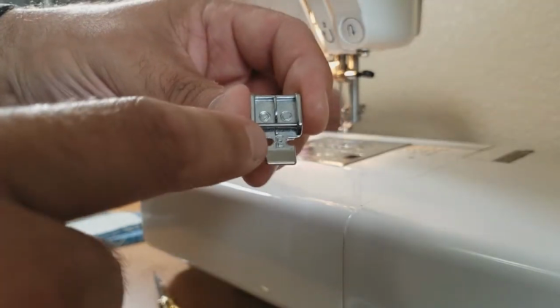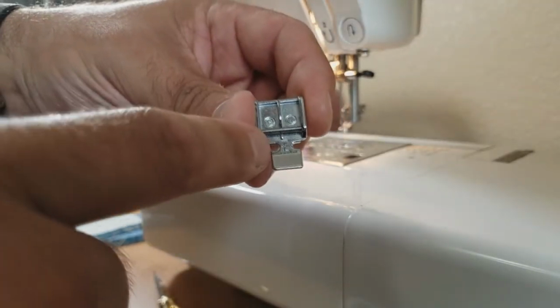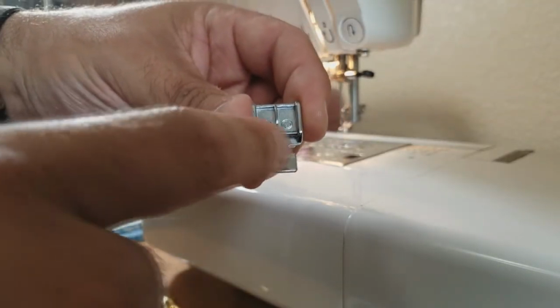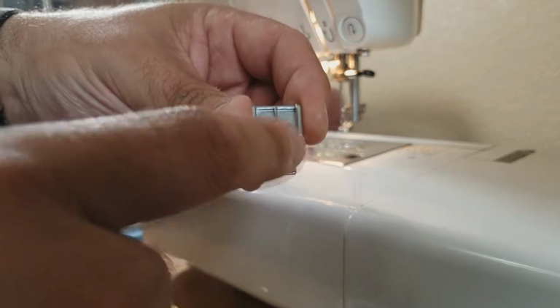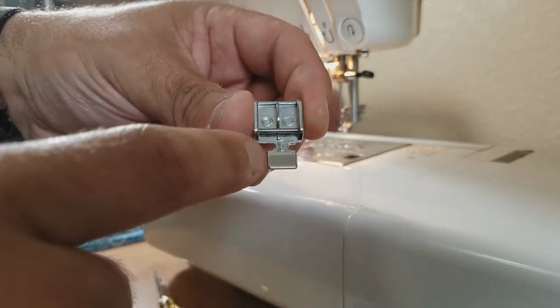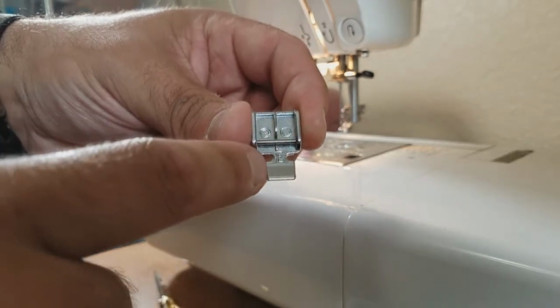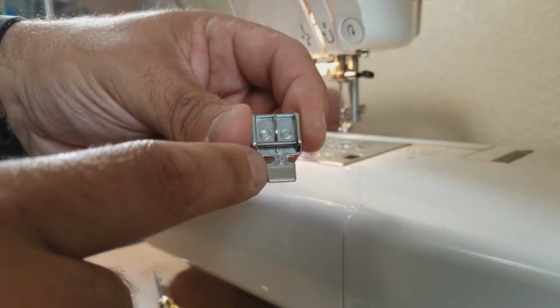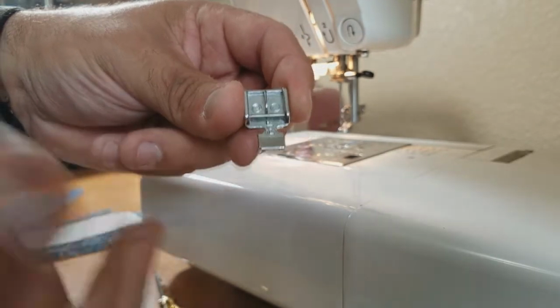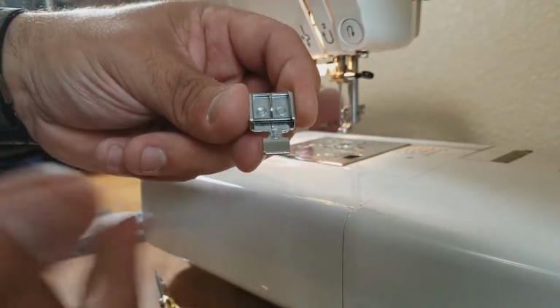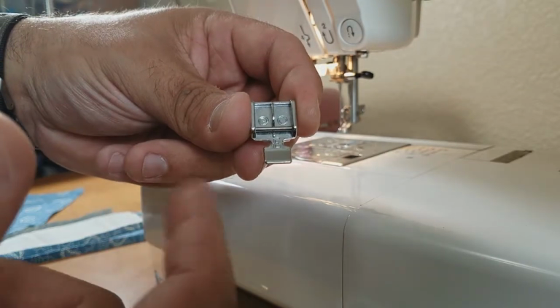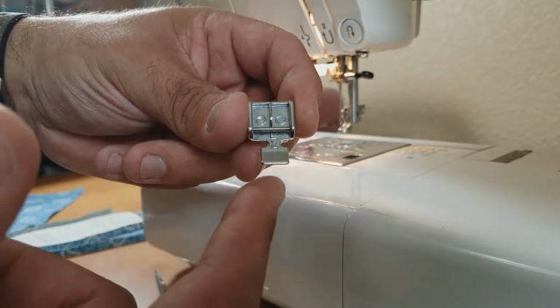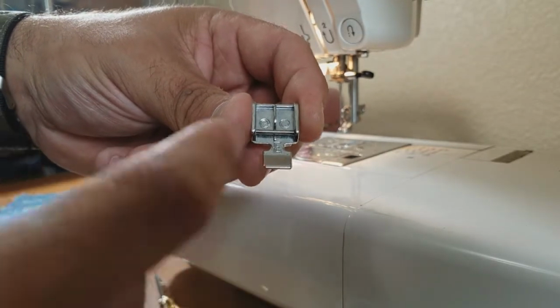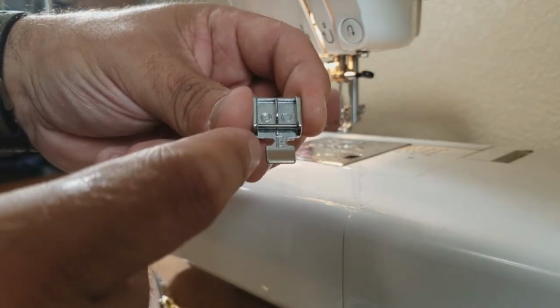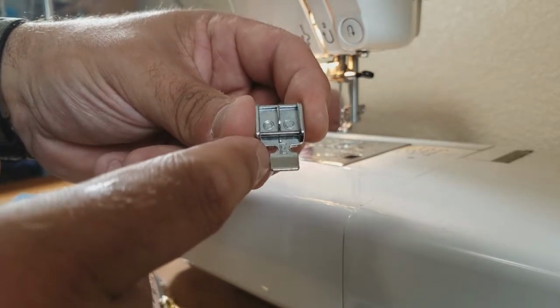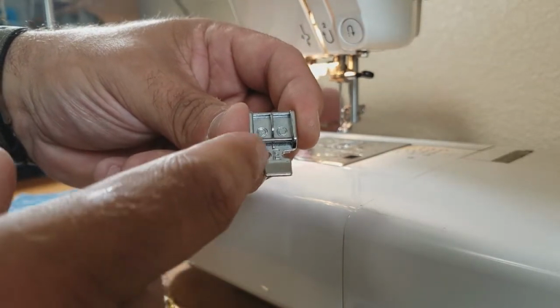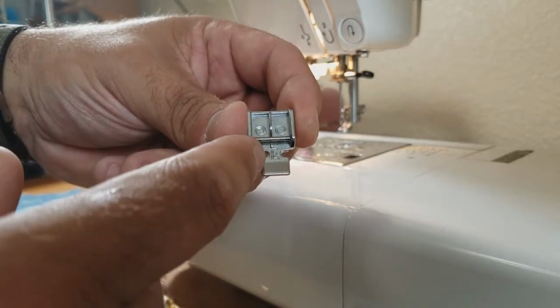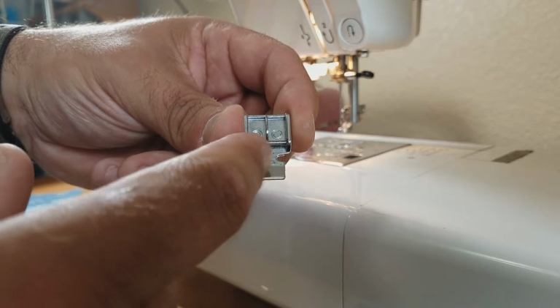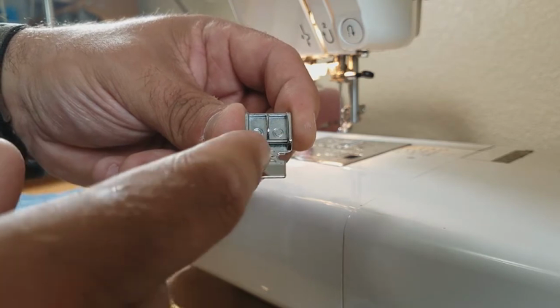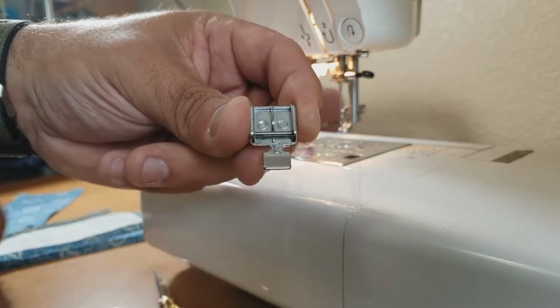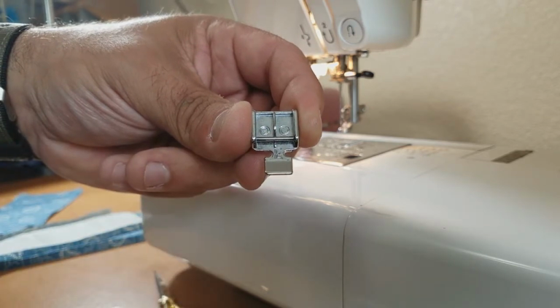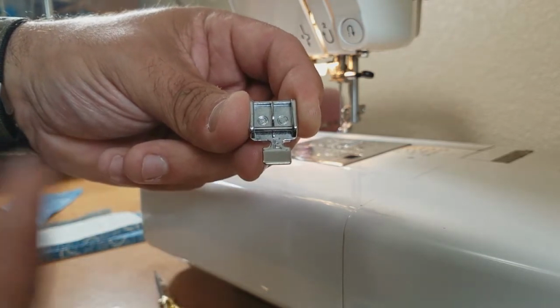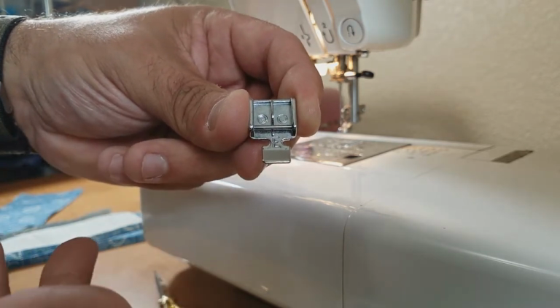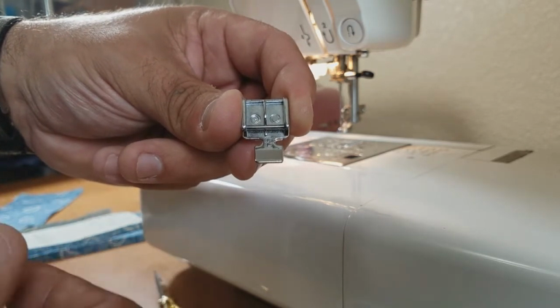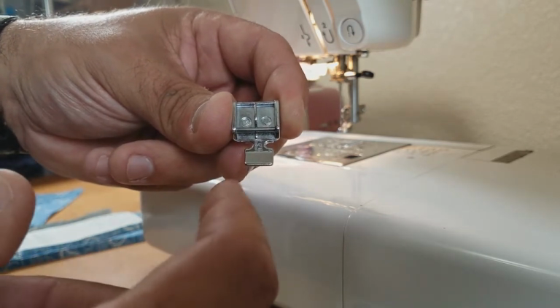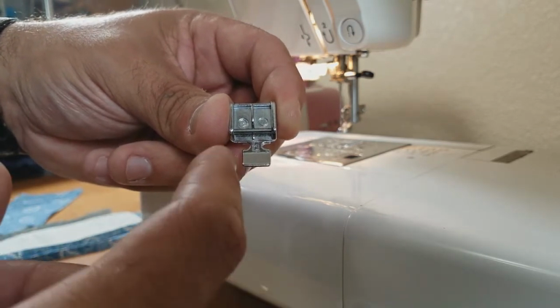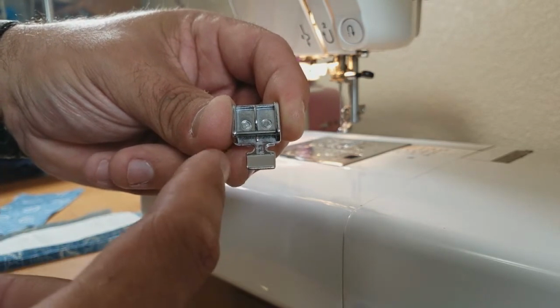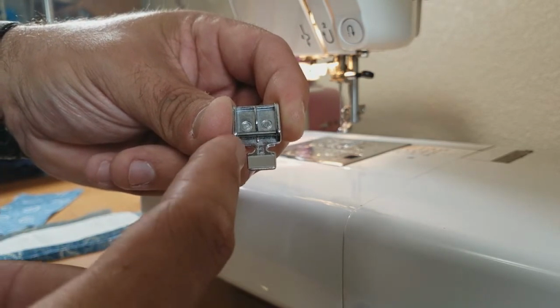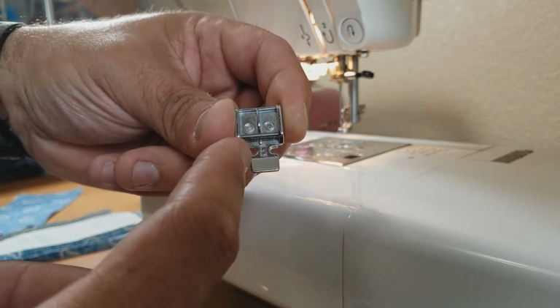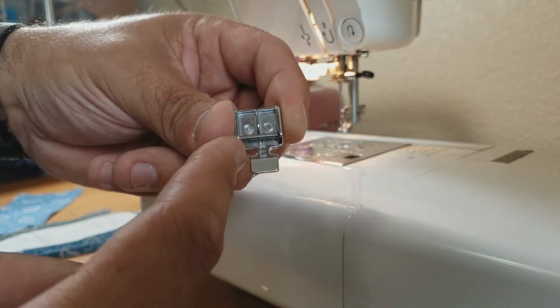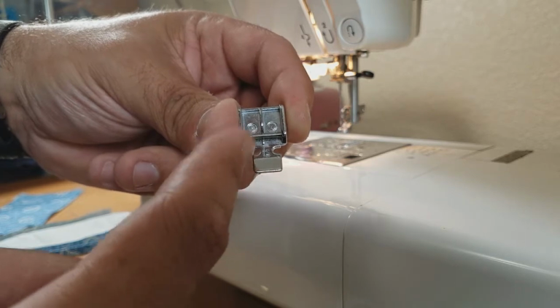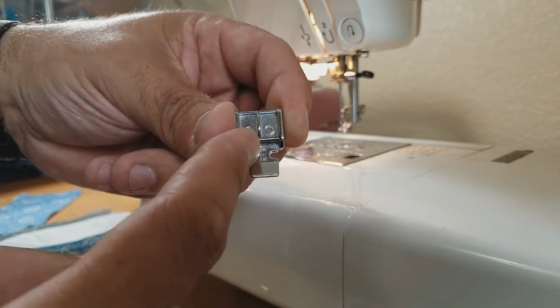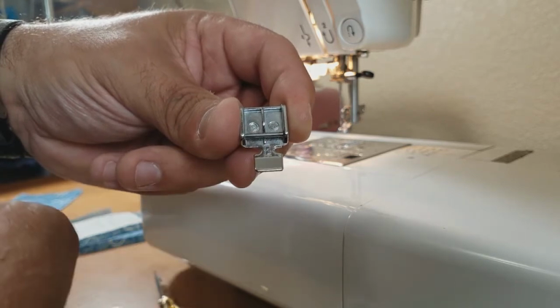The zipper foot allows you to not only sew zippers, but to stitch very closely to the edge of a piece. Oftentimes when I sew a hem I'll use one of these, or if I want to top stitch, I will also use a zipper foot.